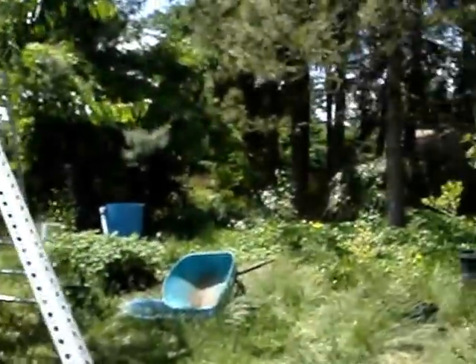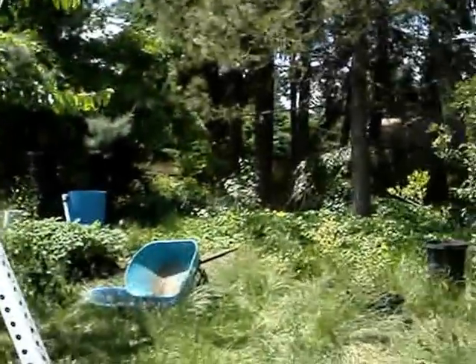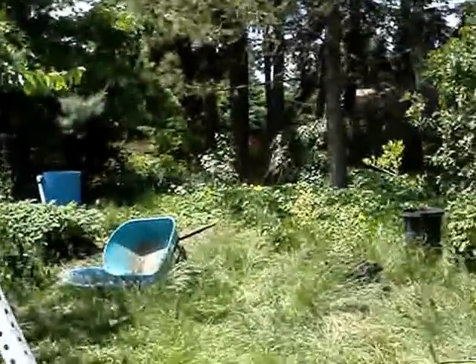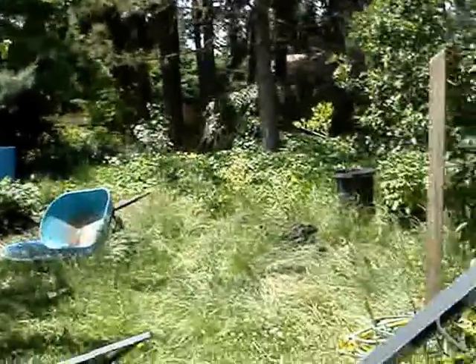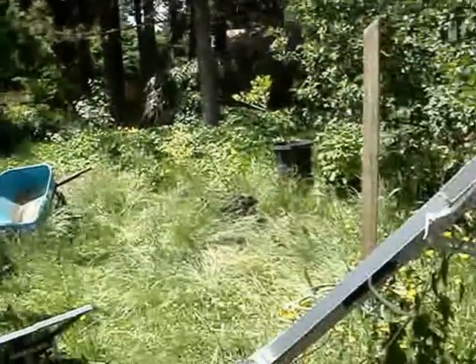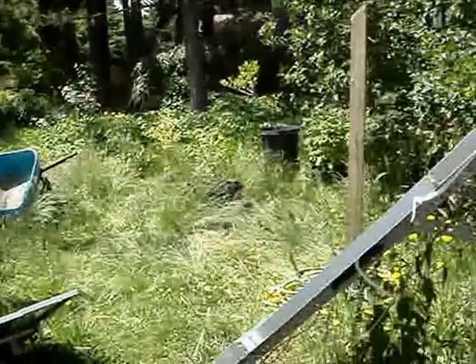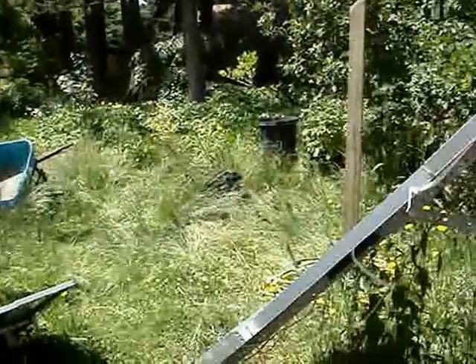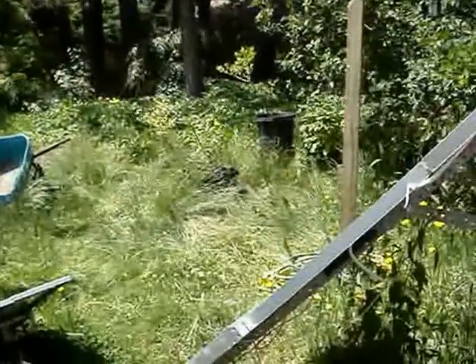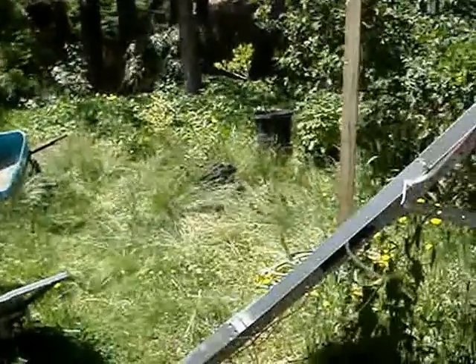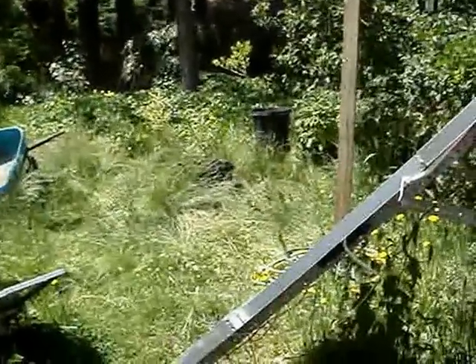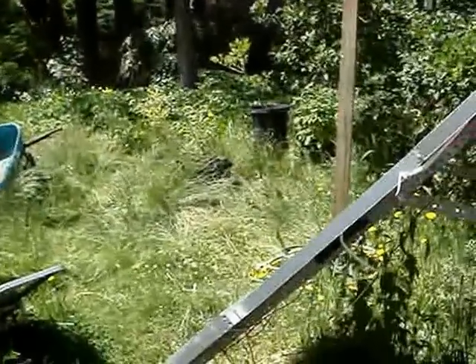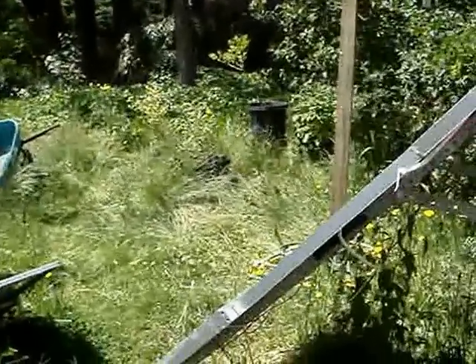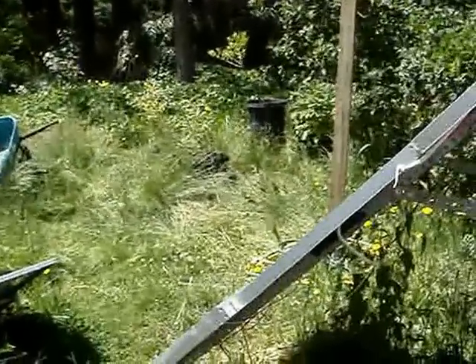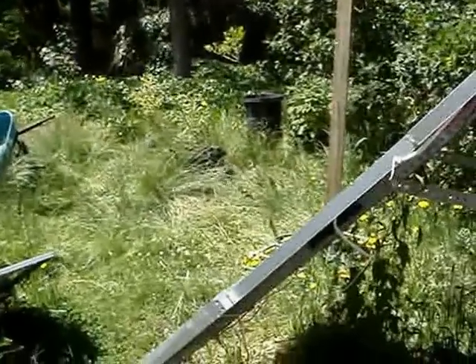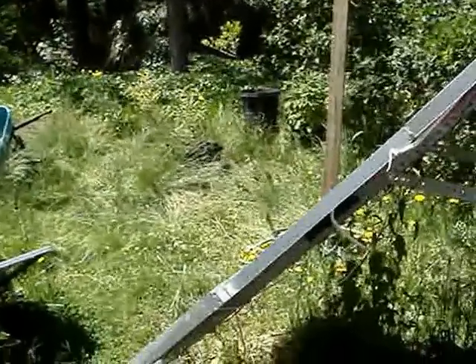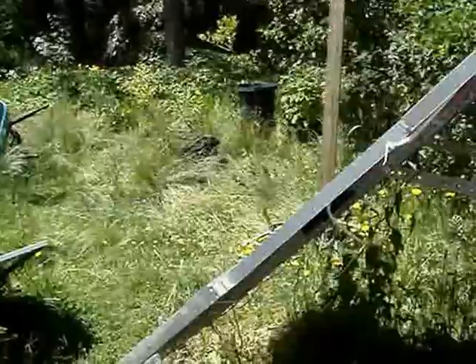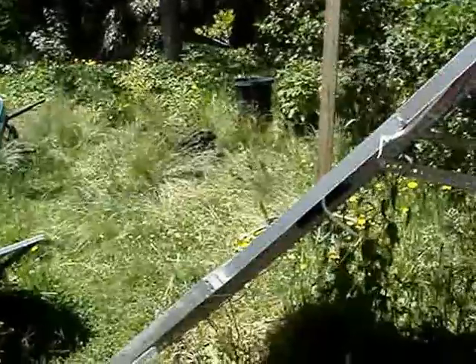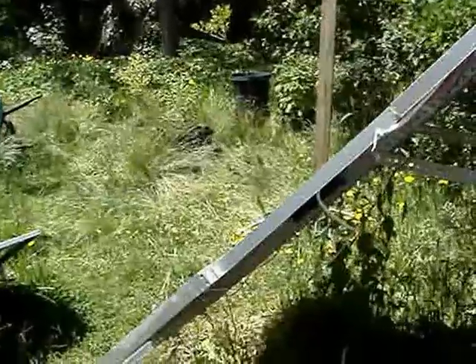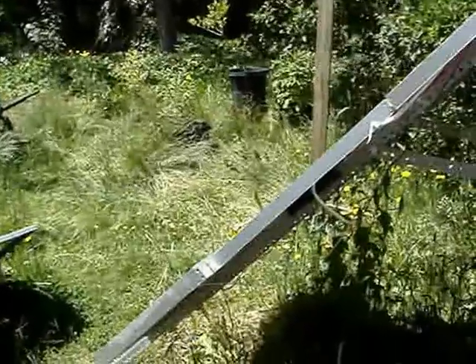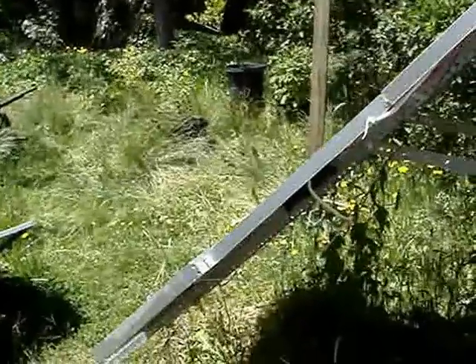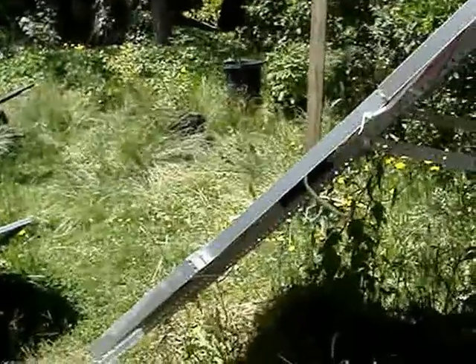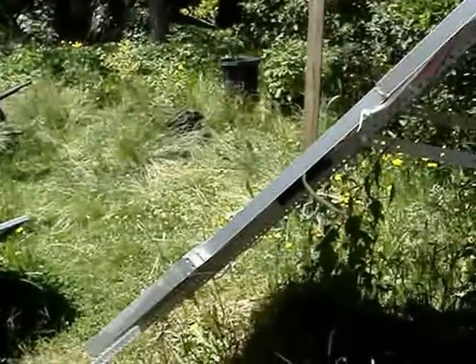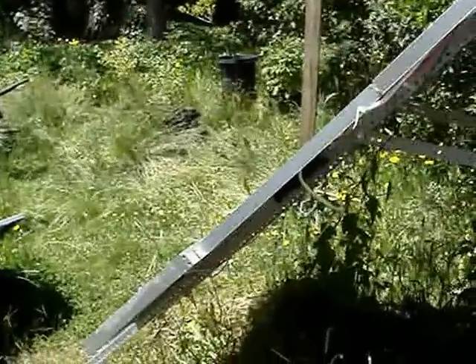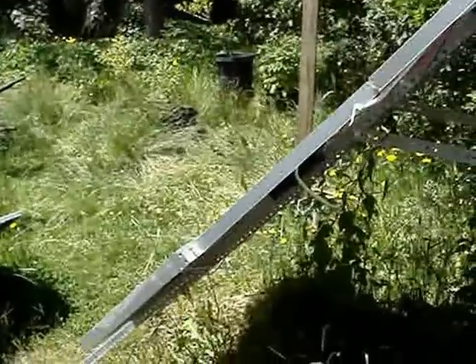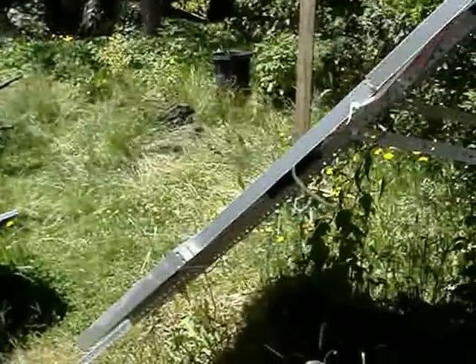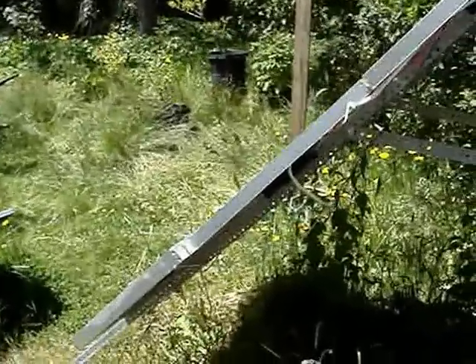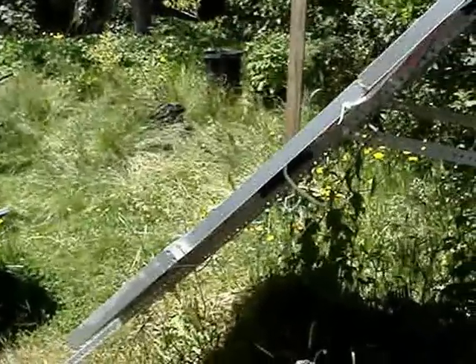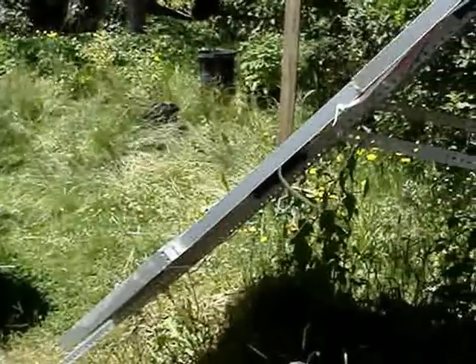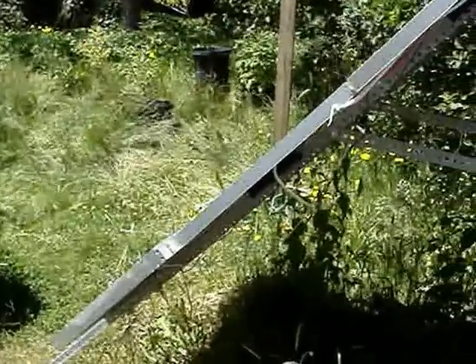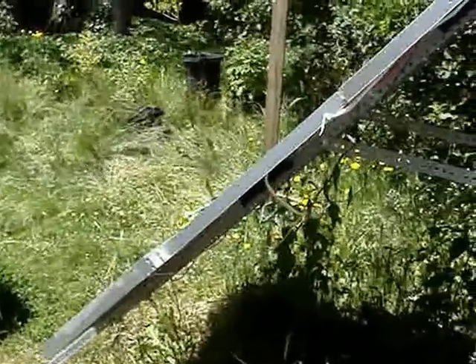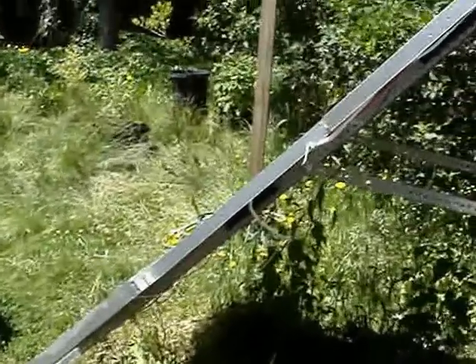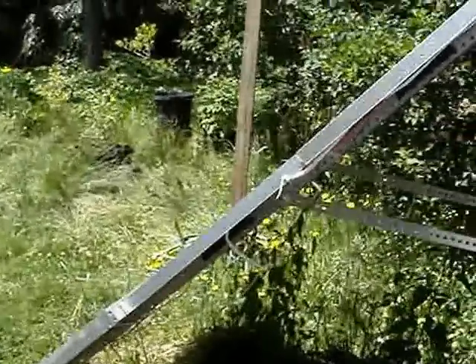My yard looks pretty nice this year — good old ivy's really taking over. Can't go wrong with solar — it's the way of the future. We're only going to be able to get dead stuff out of the ground for so long.